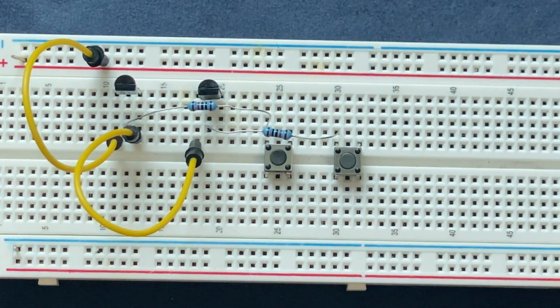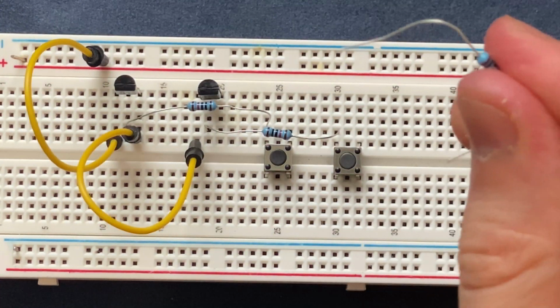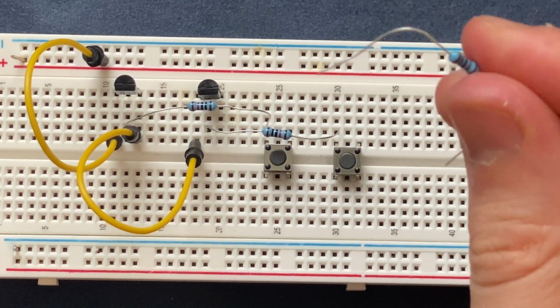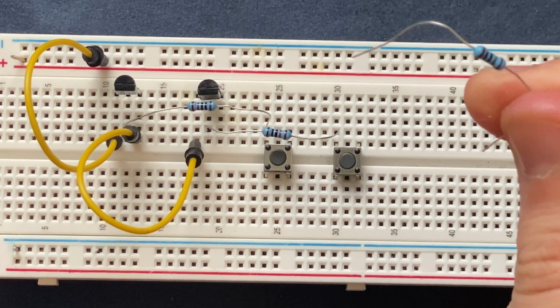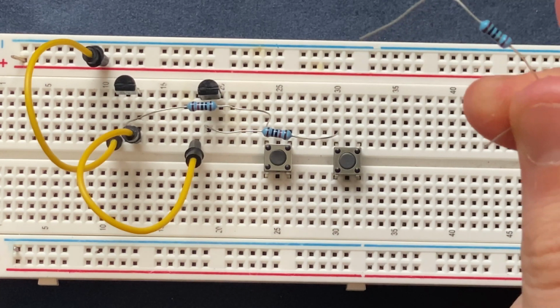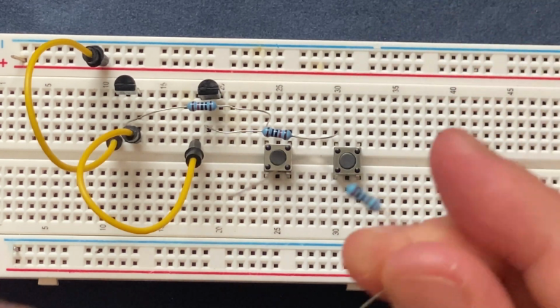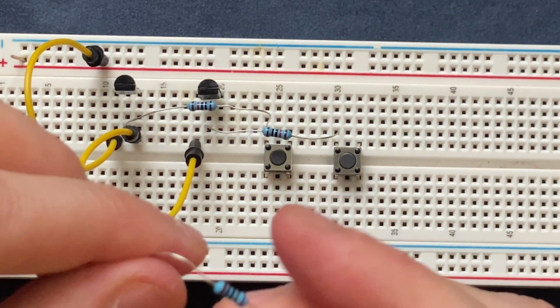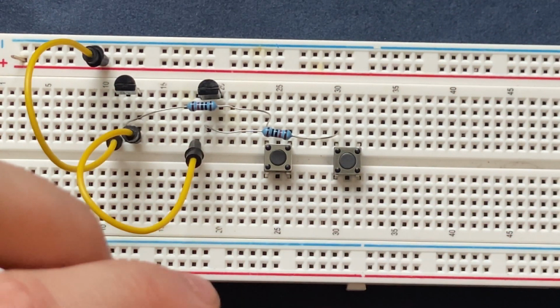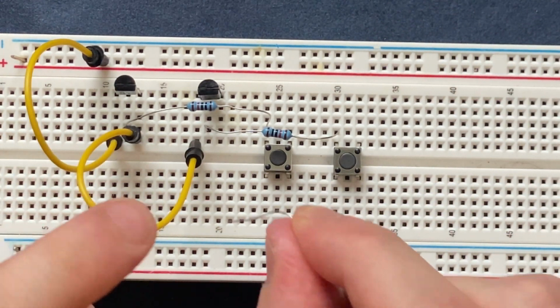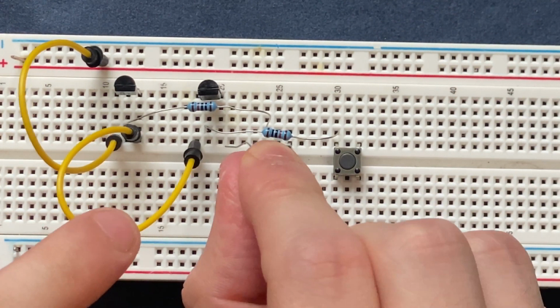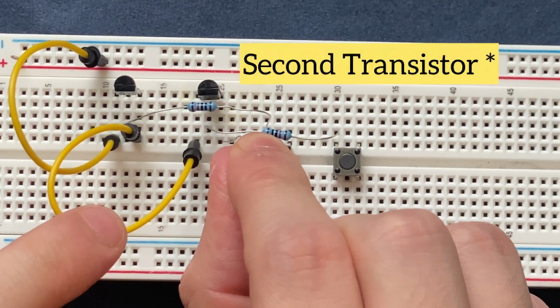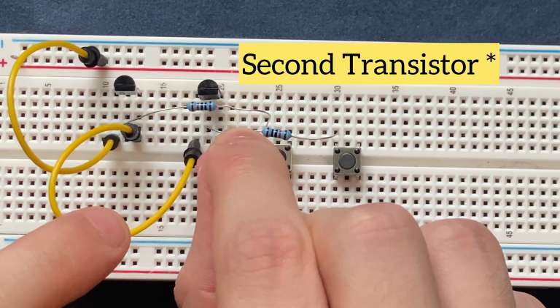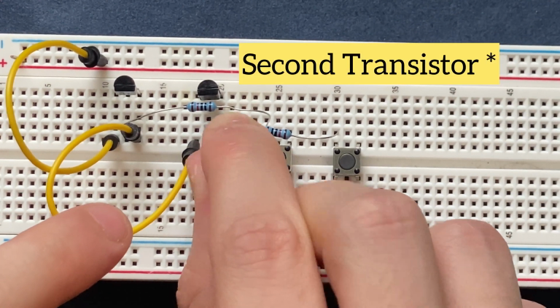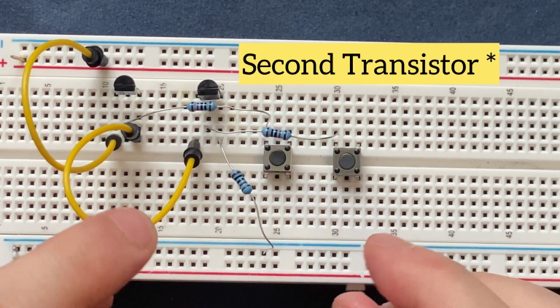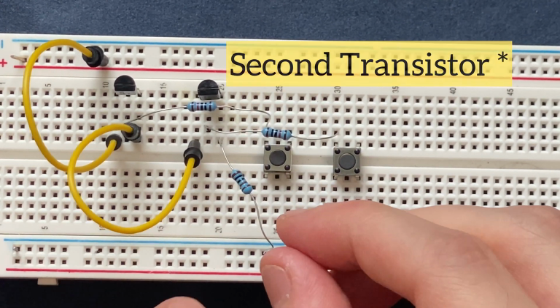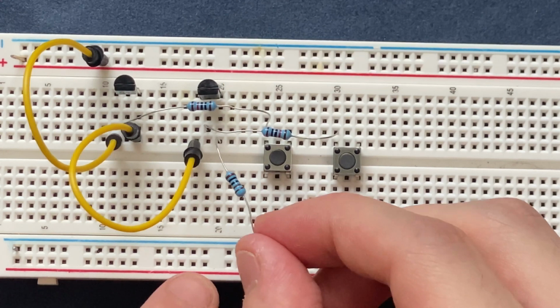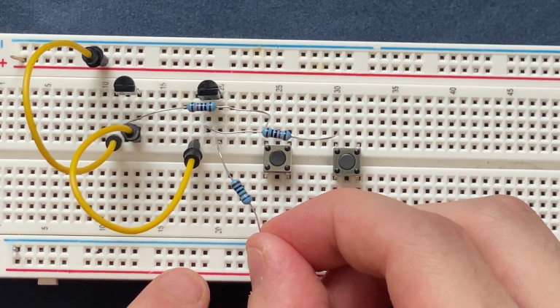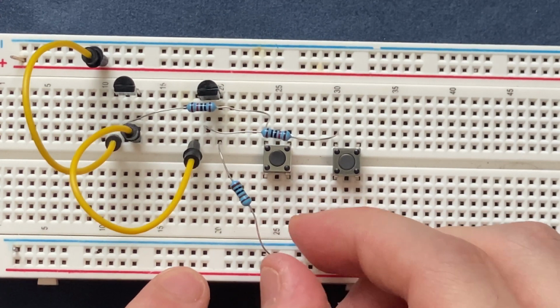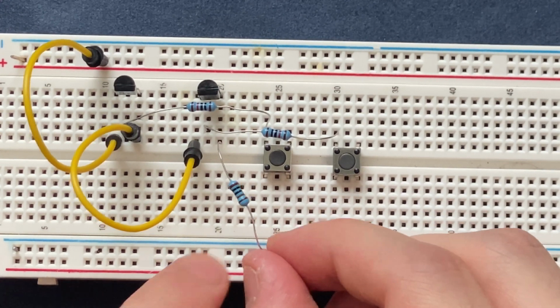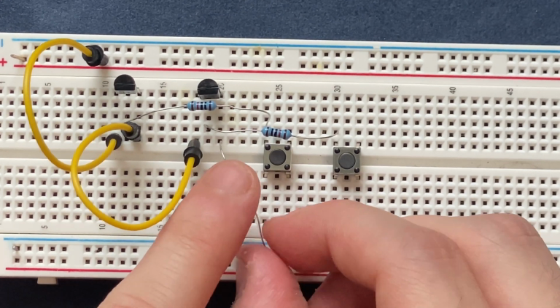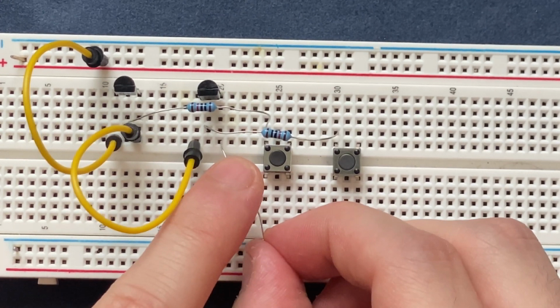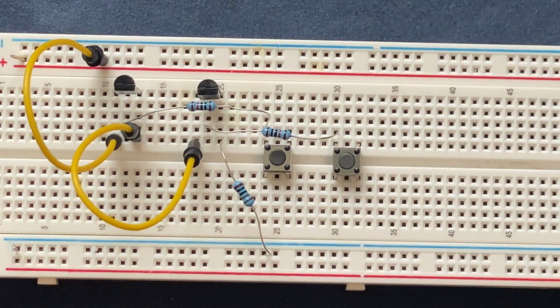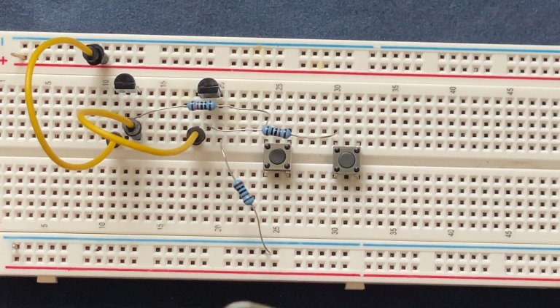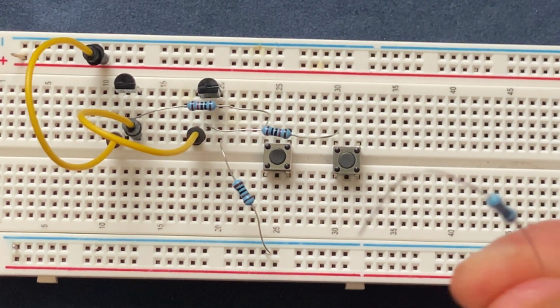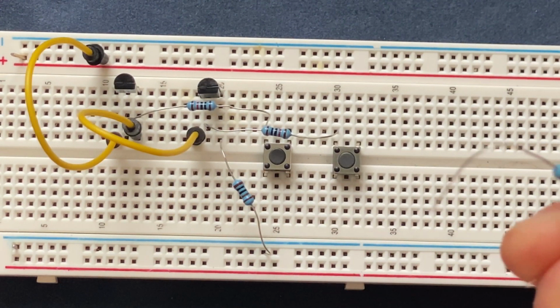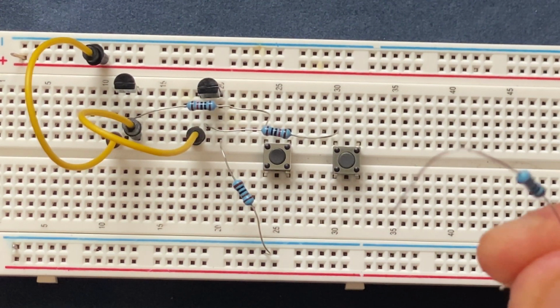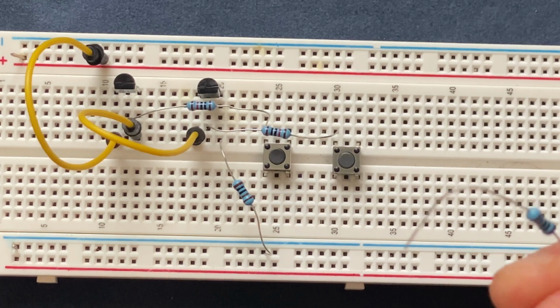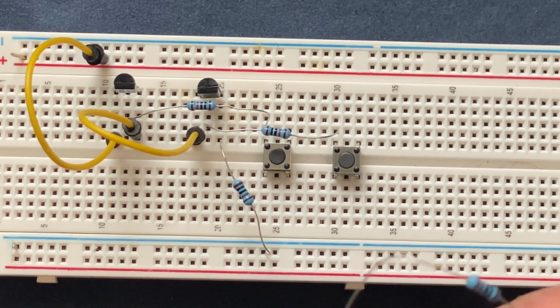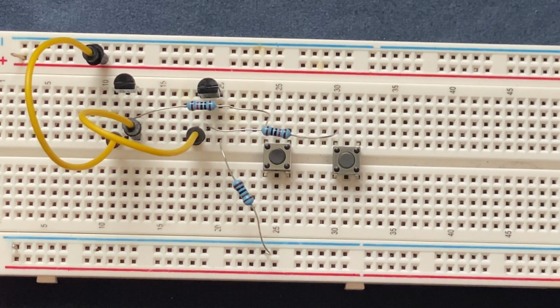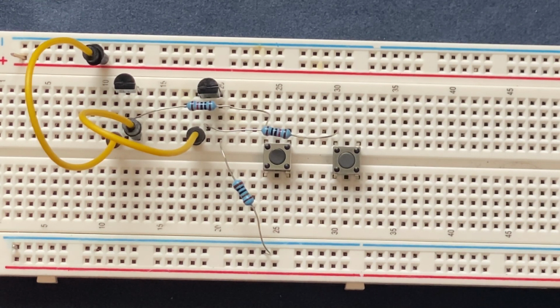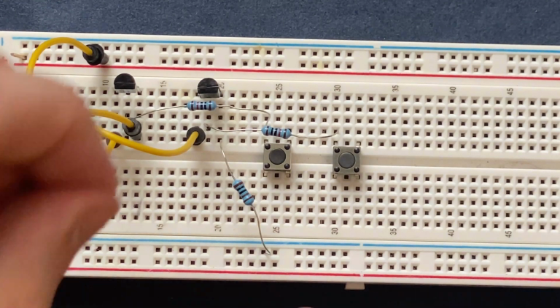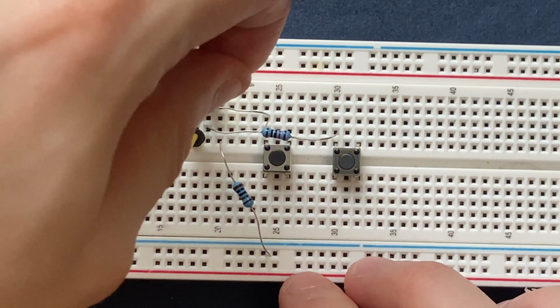I will connect my 1k ohm resistor to the emitter of the first transistor, and the other side goes to the ground. The second 1k ohm resistor goes to the emitter of the second transistor.